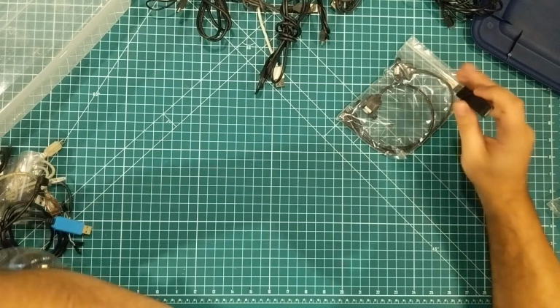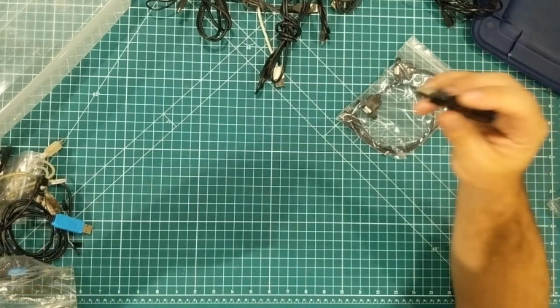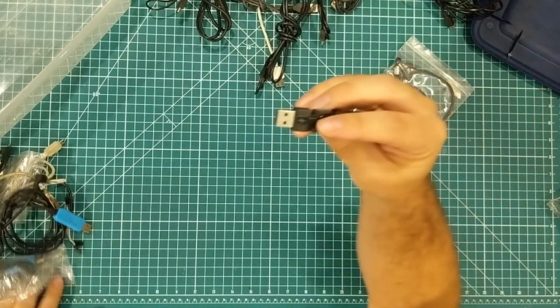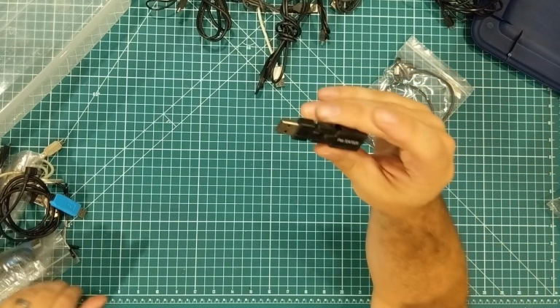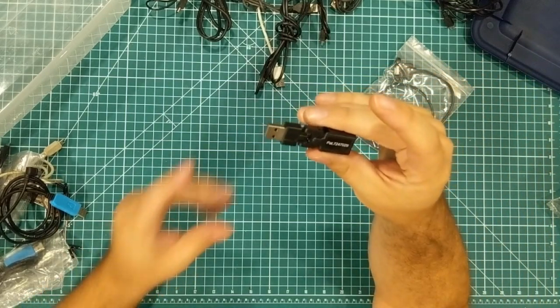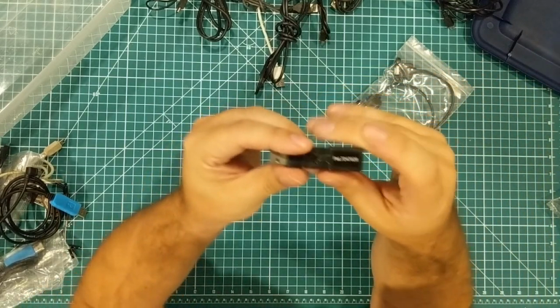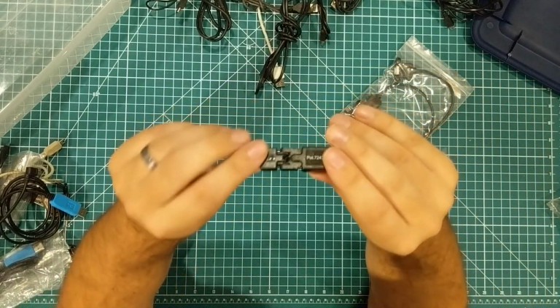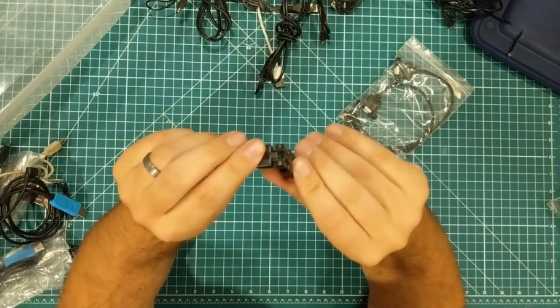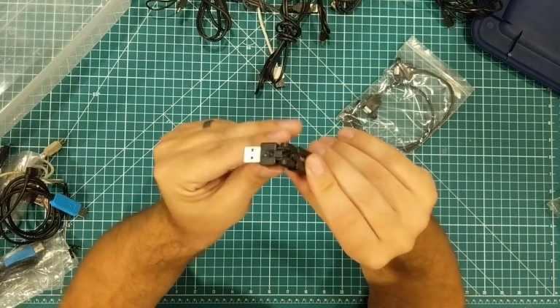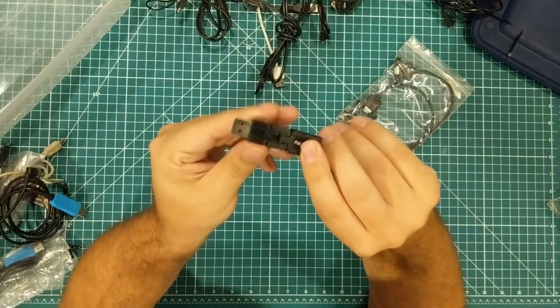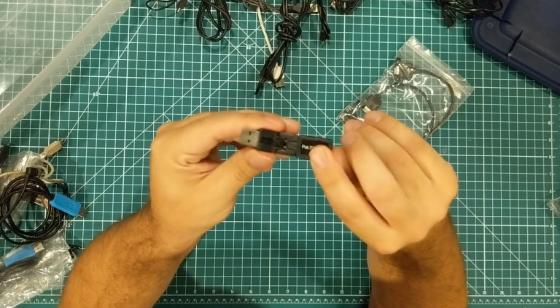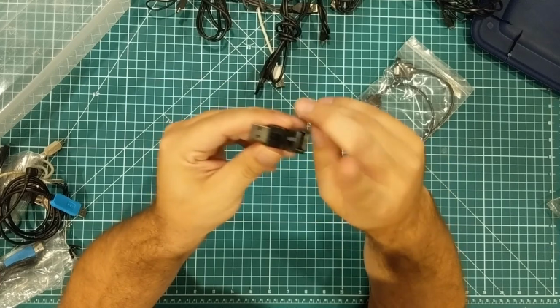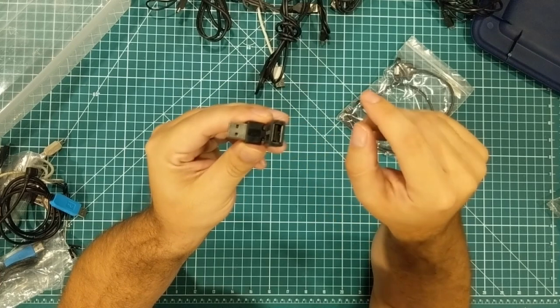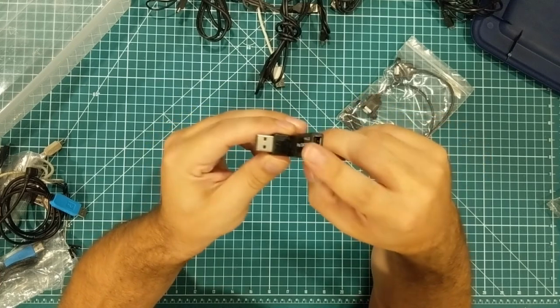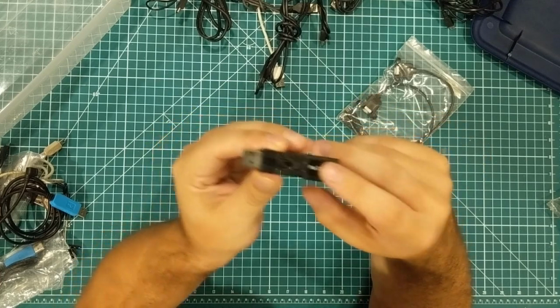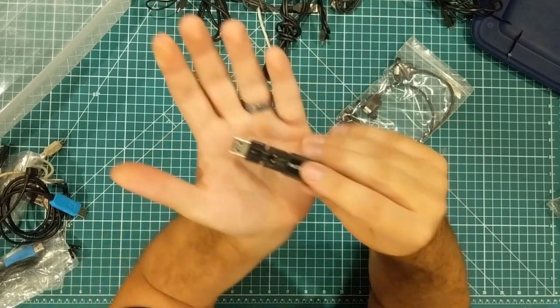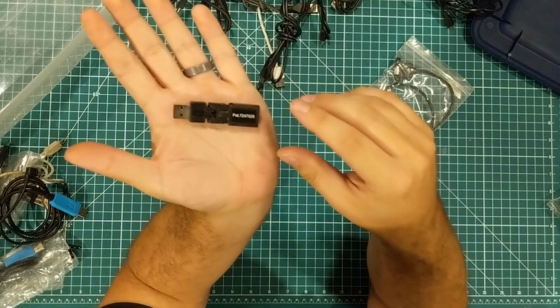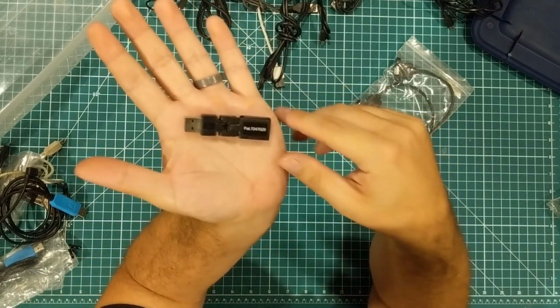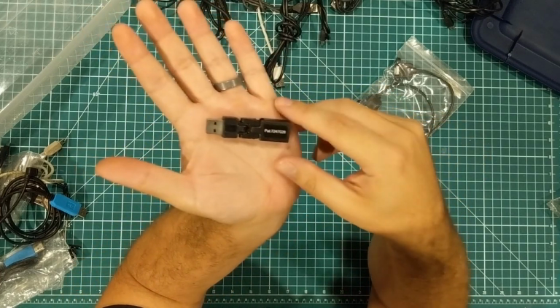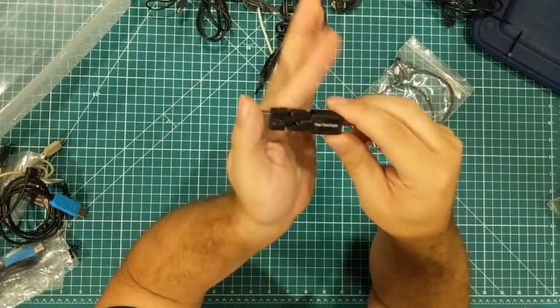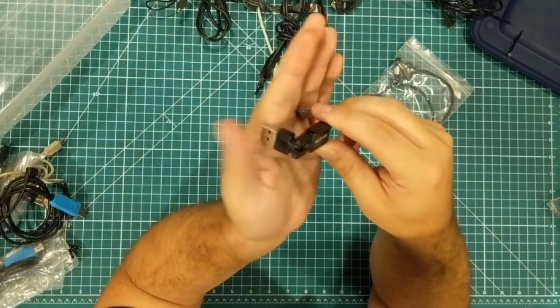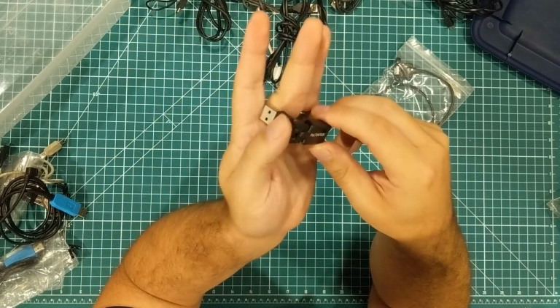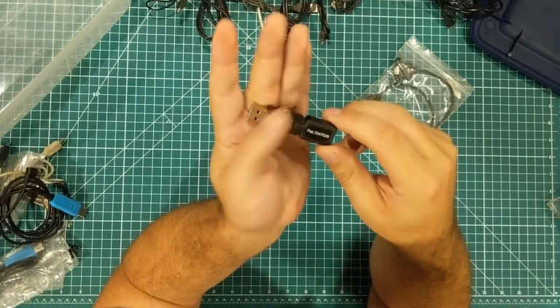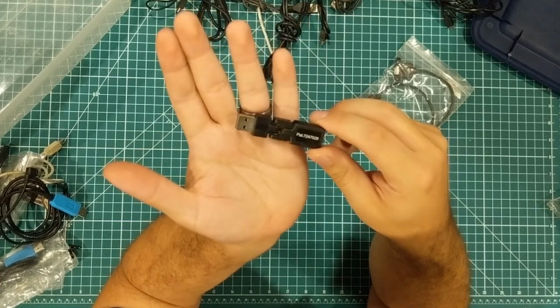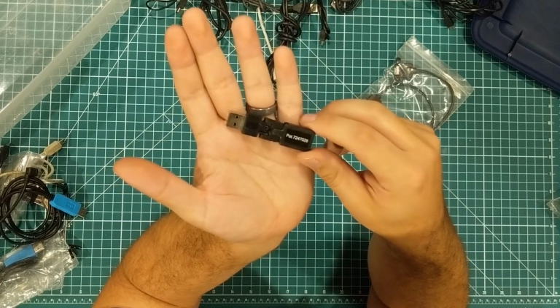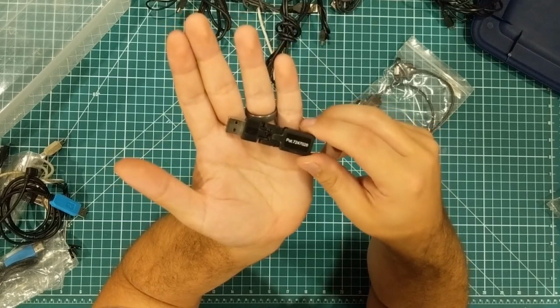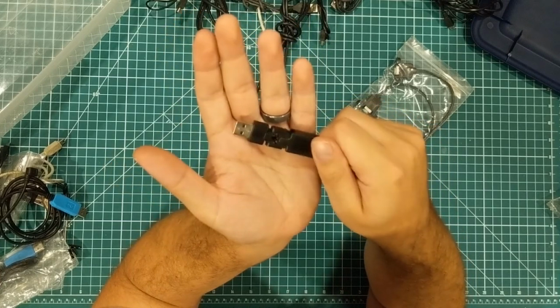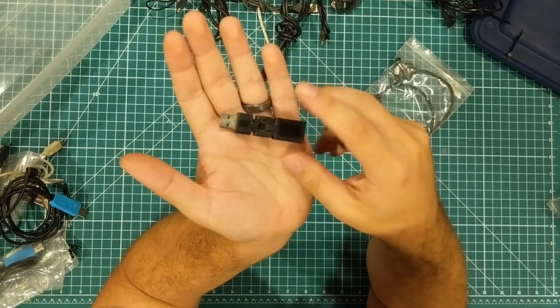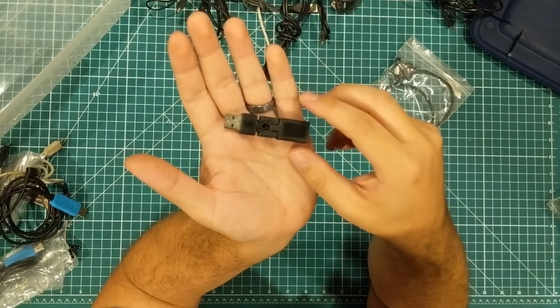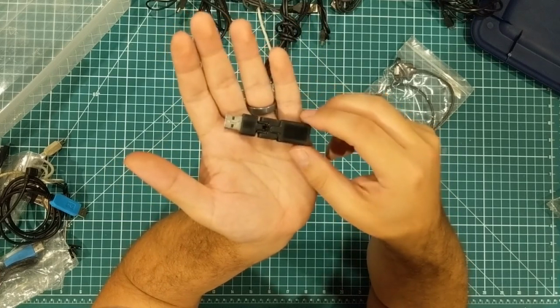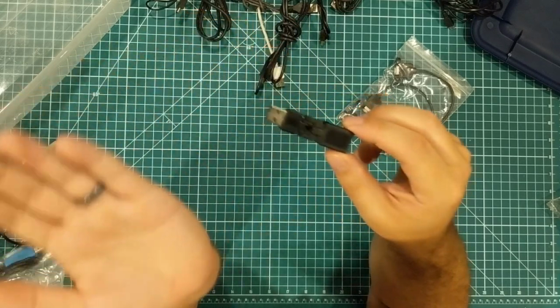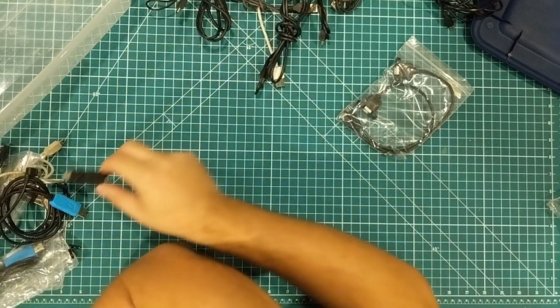This is another cool USB adapter I found — it bends, feels like a piece of junk, but it does something none of the others do. So I figured I'd hang on to it — a little flexible USB thing.